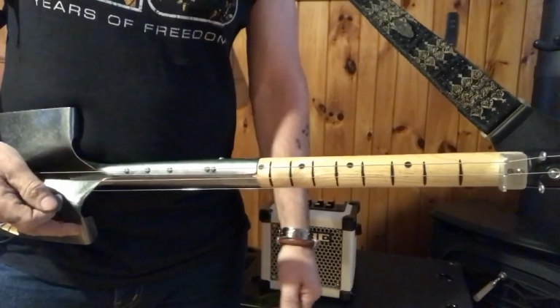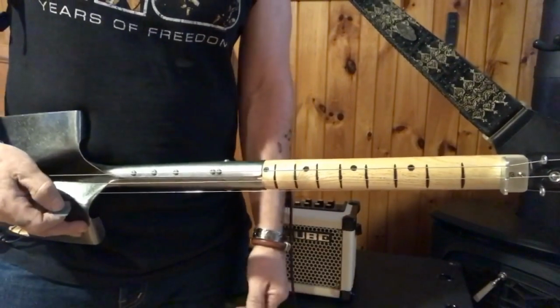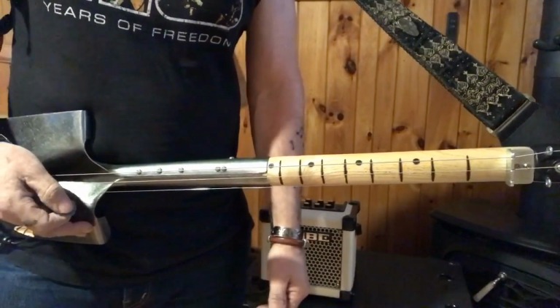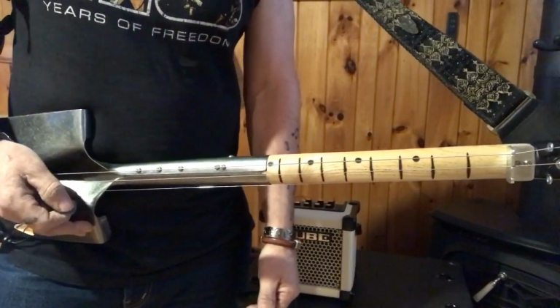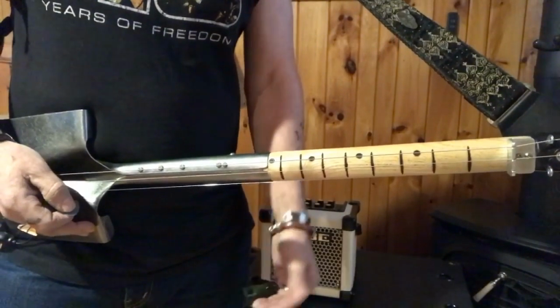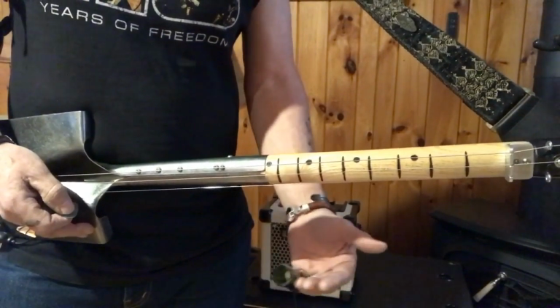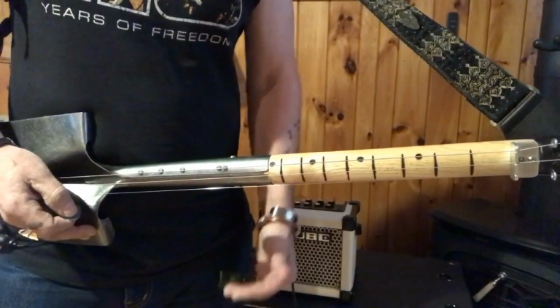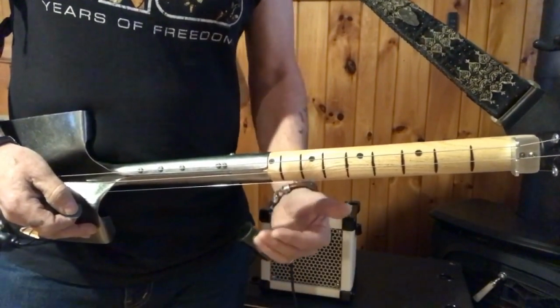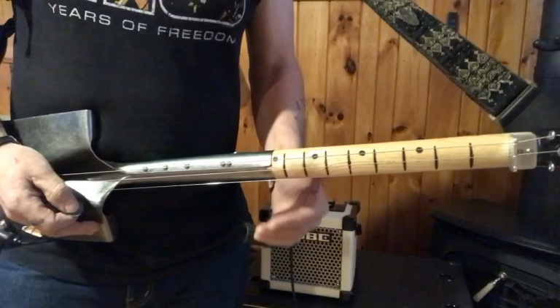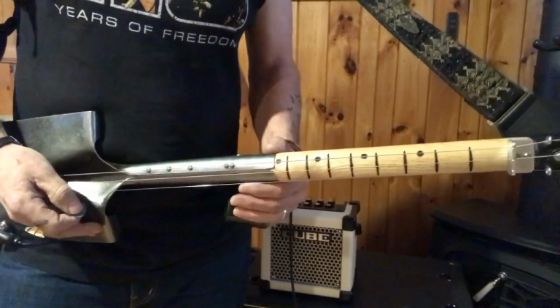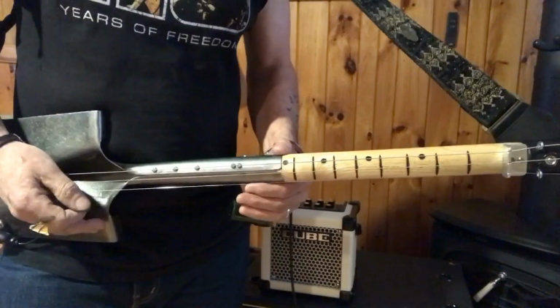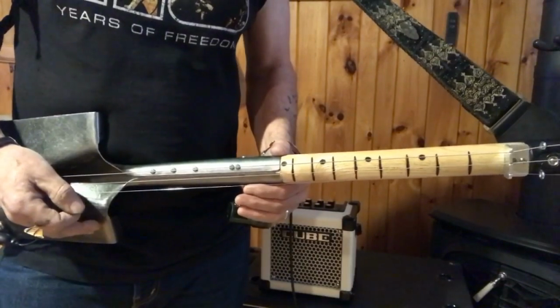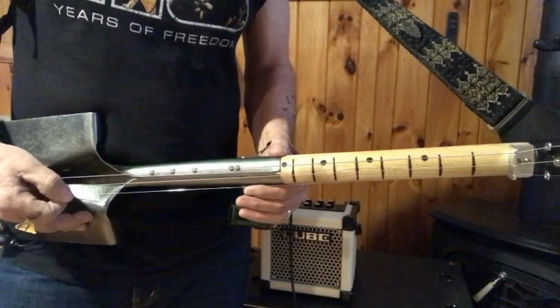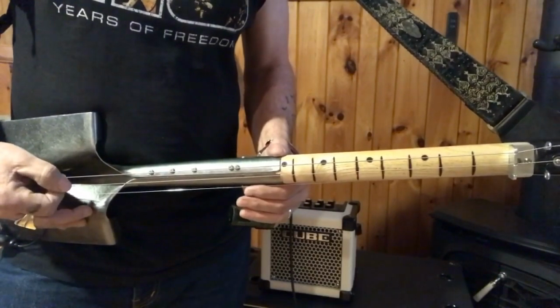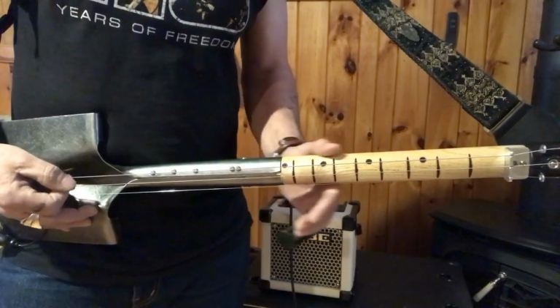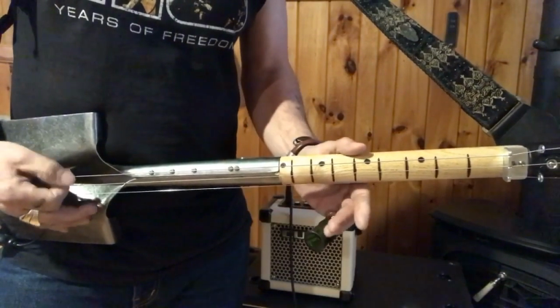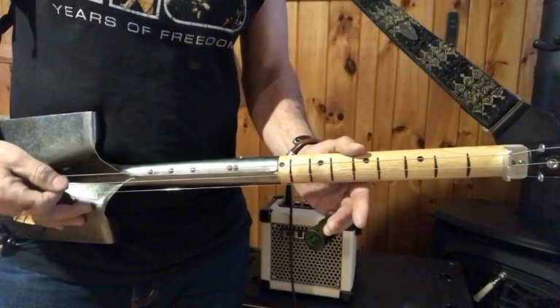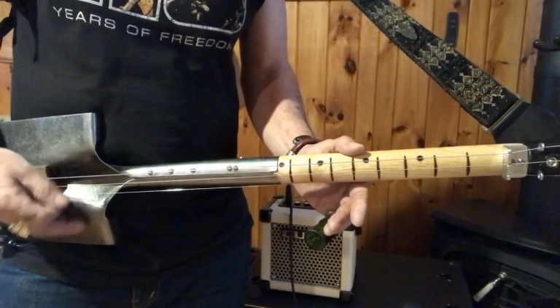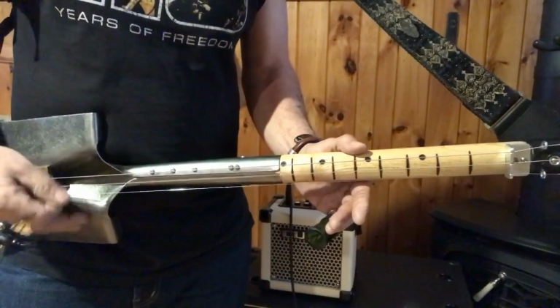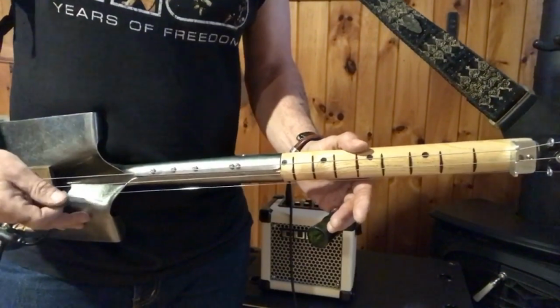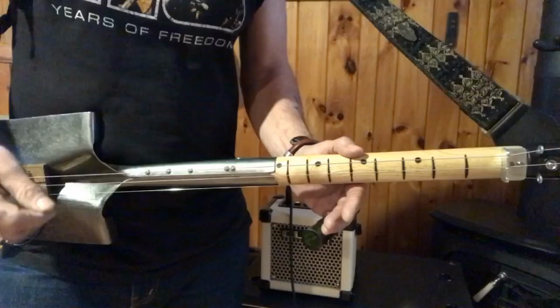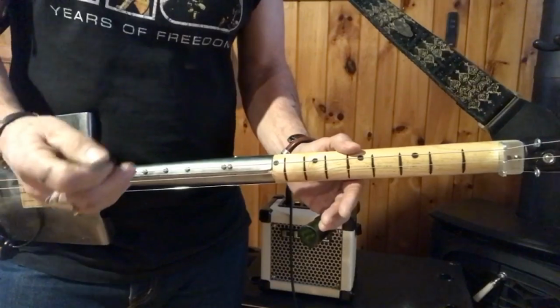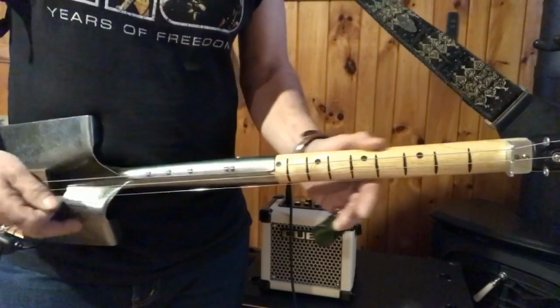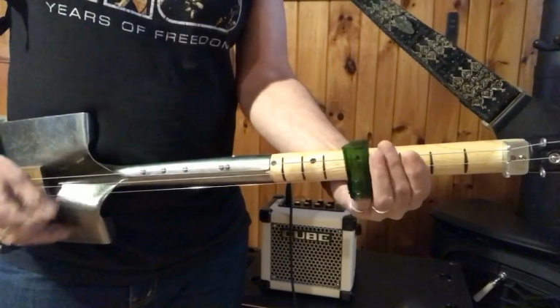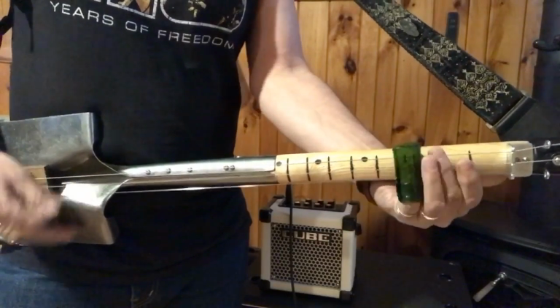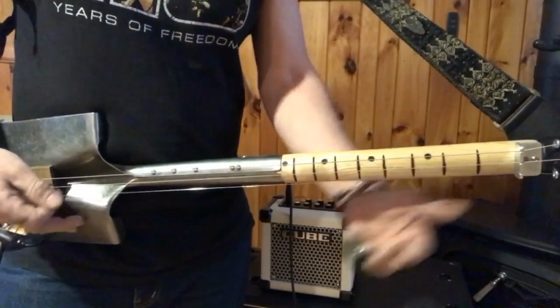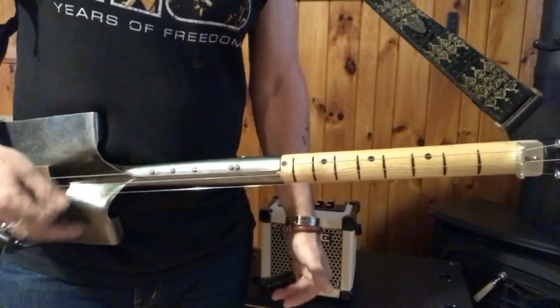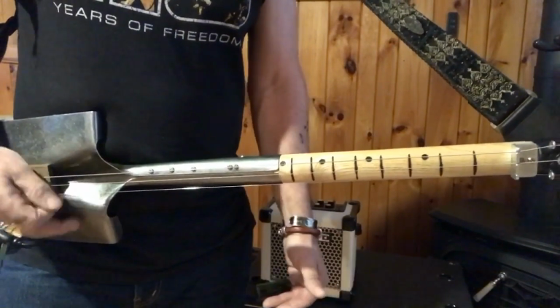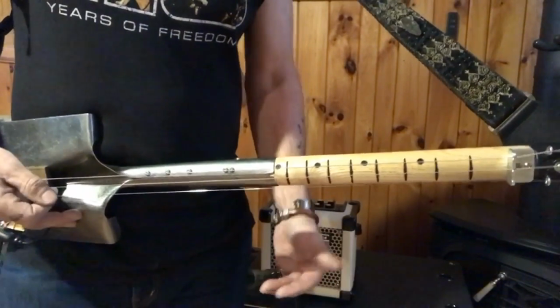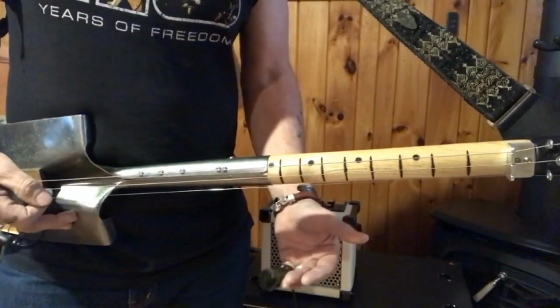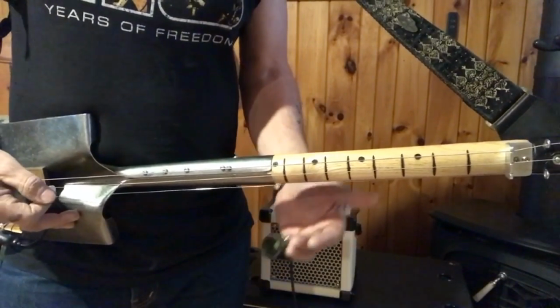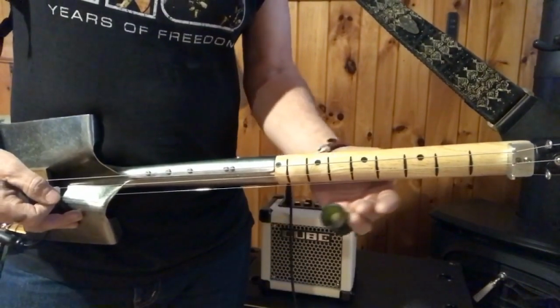That's the whole song, folks. It's pretty easy. A couple of things that I do — I will do the palm muting part through the lyrics, and then when I get to Bad to the Bone, I don't.